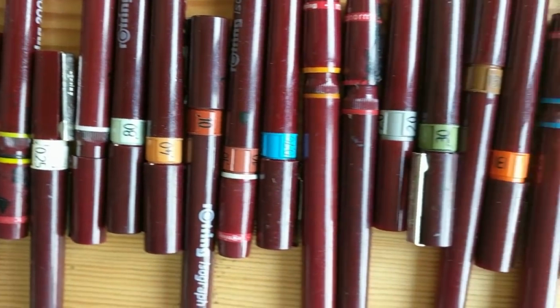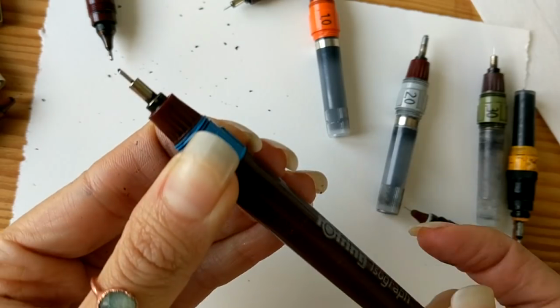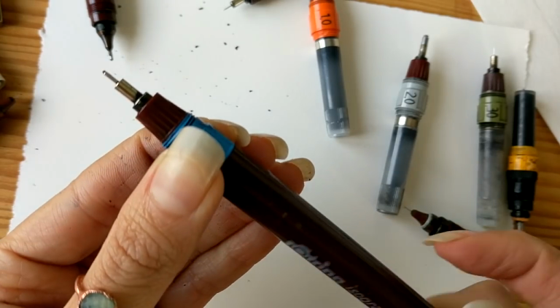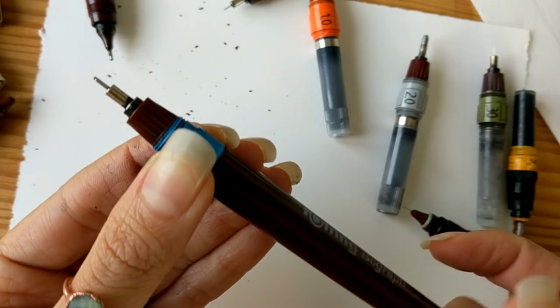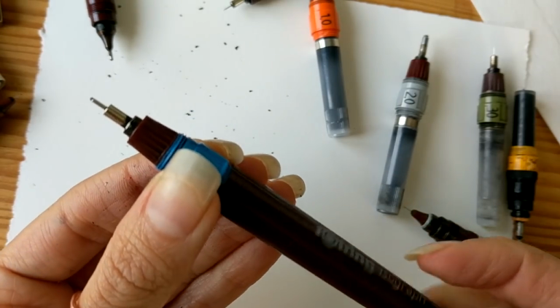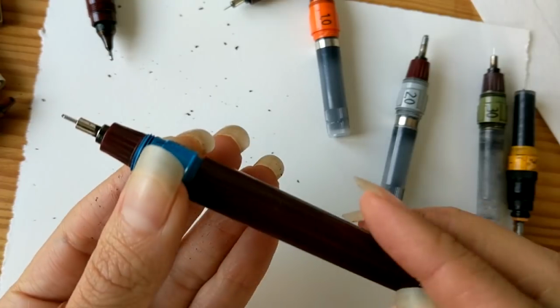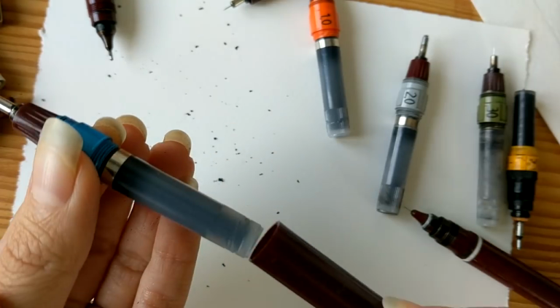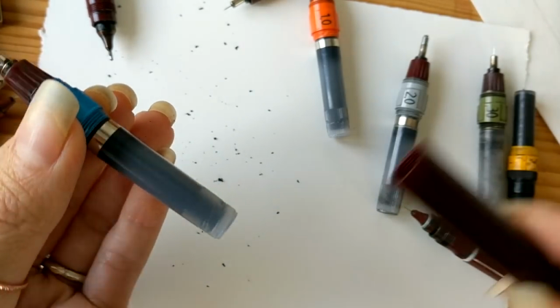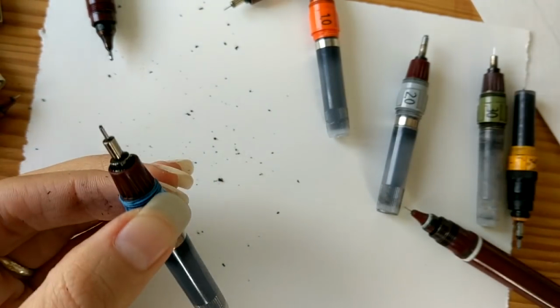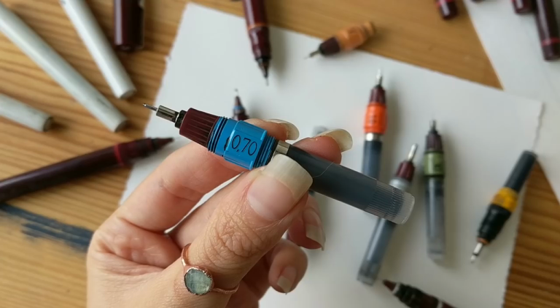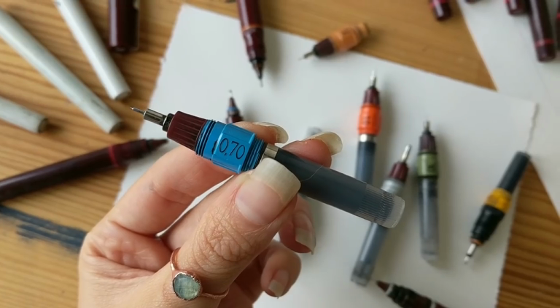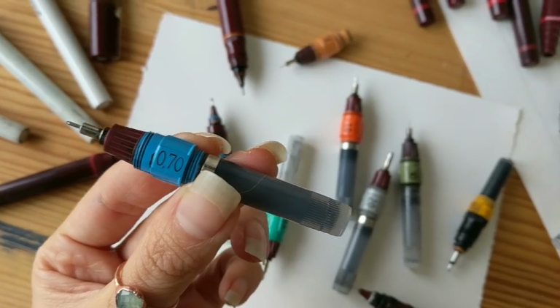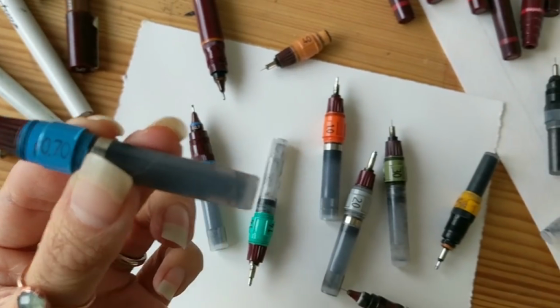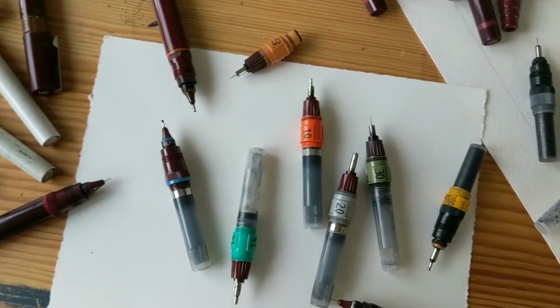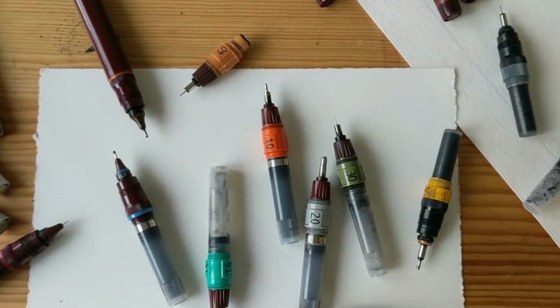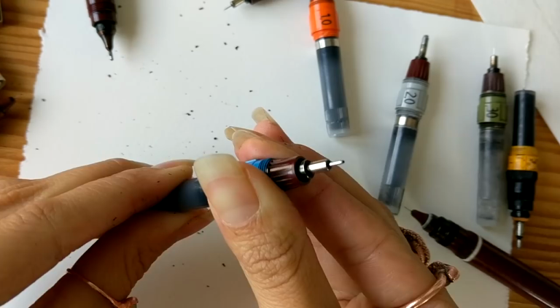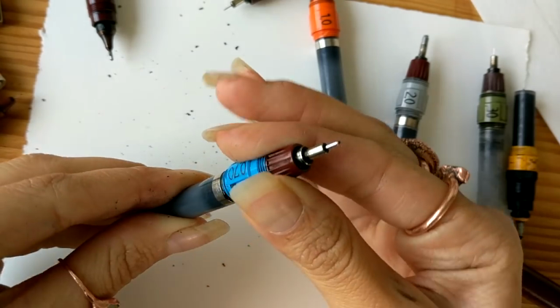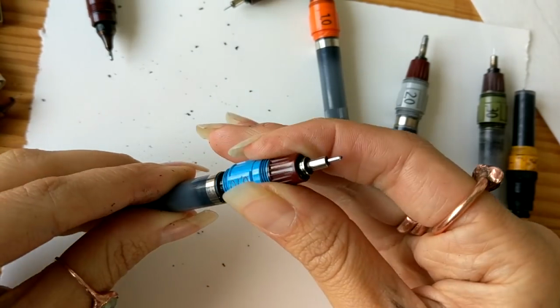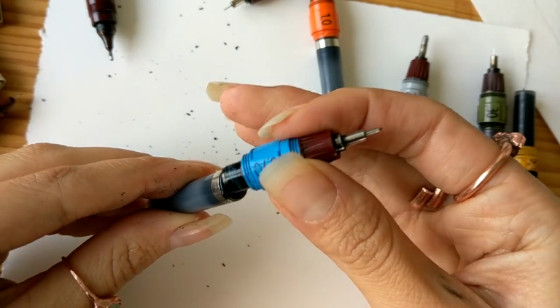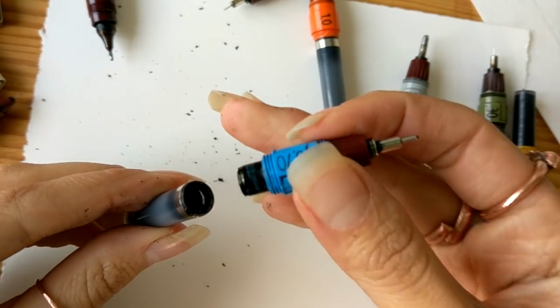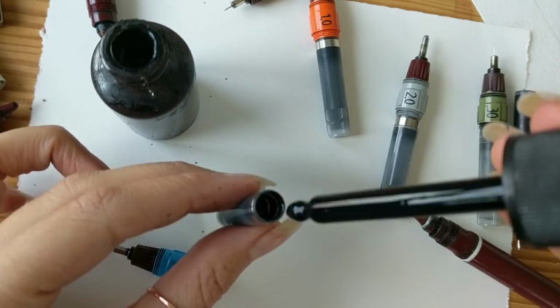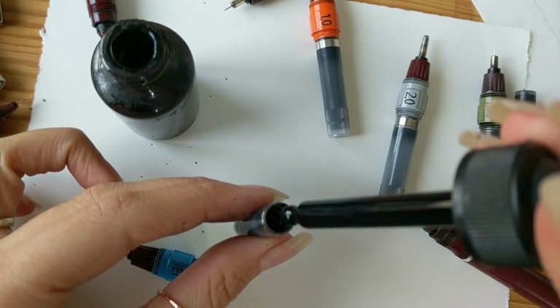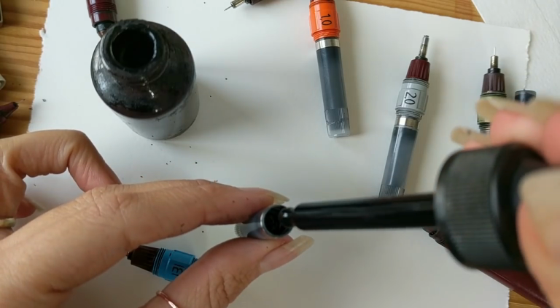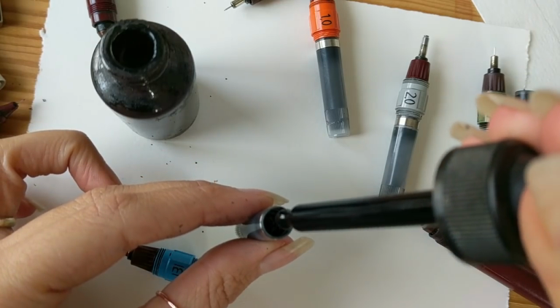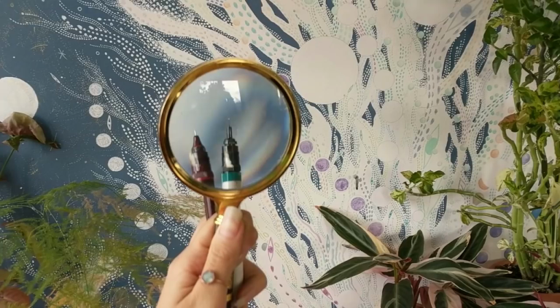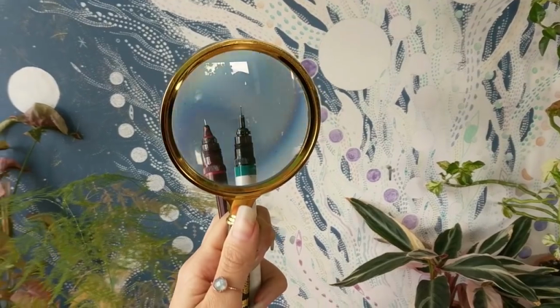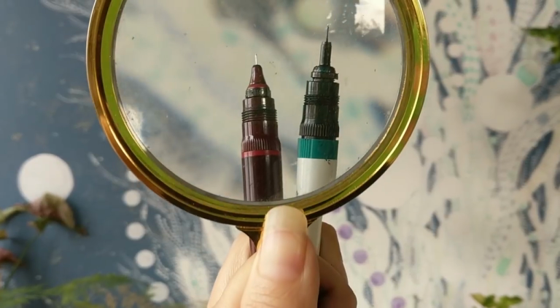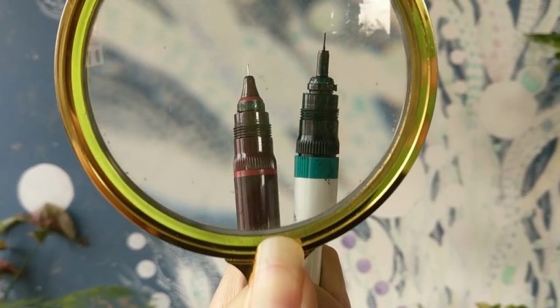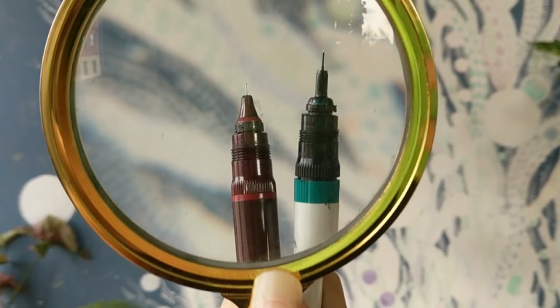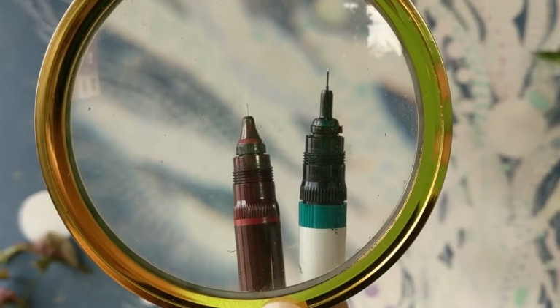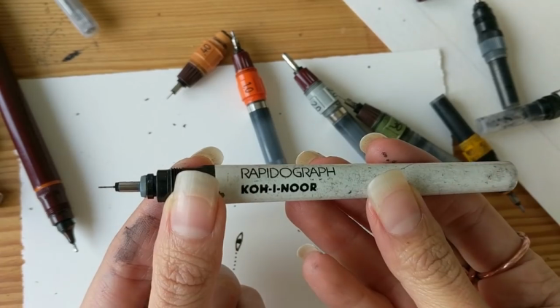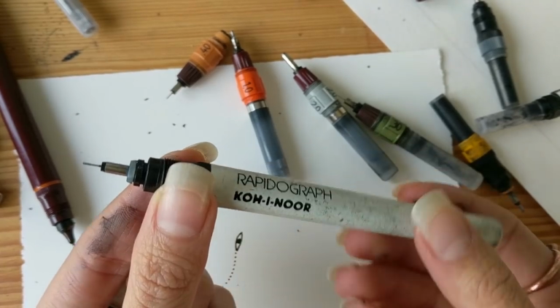We also have reusable pens, which have body parts including a cartridge you can refill. It's a one-time purchase, and it's better for the environment using the same pens several times. Their metal tip is great, as it can reach very small sizes, and the size and shape don't change over time.